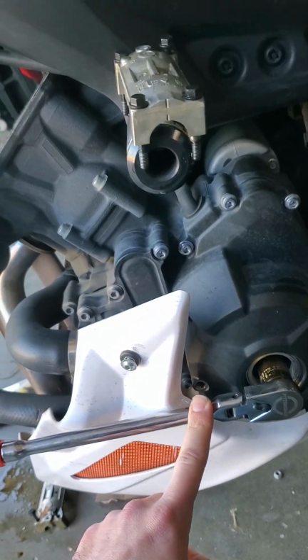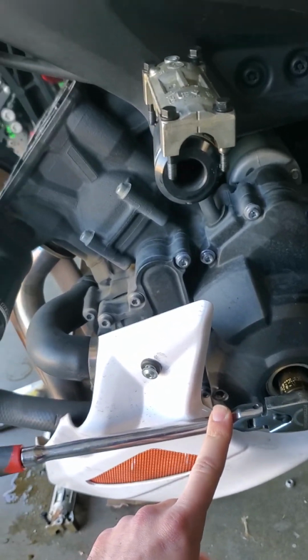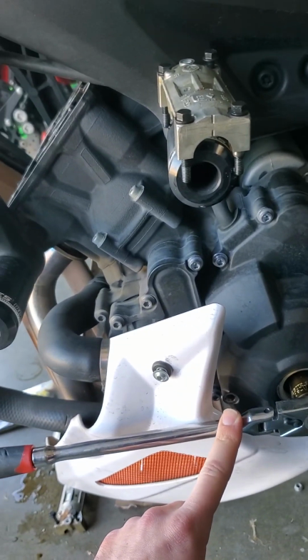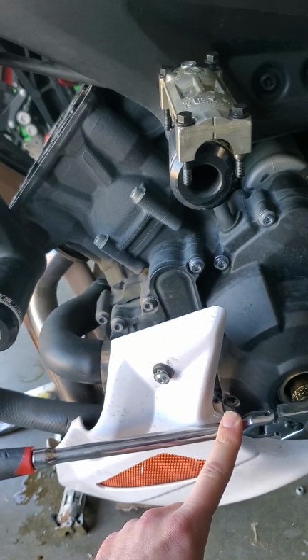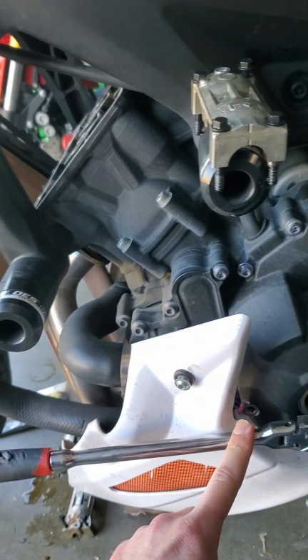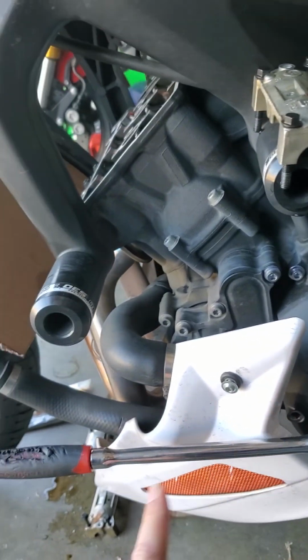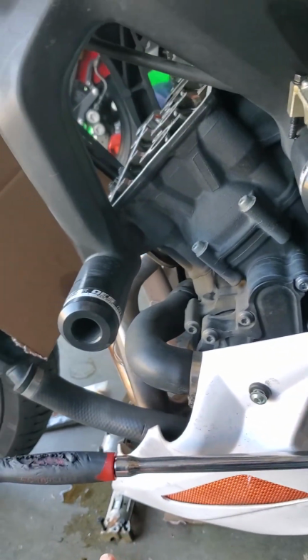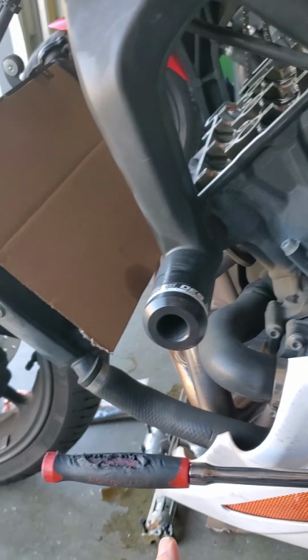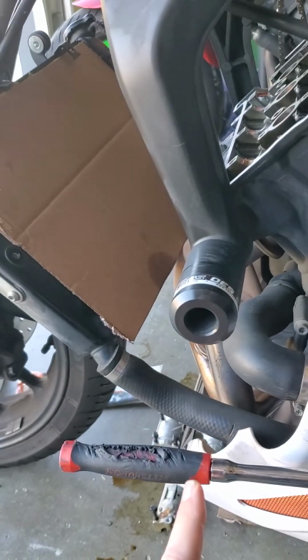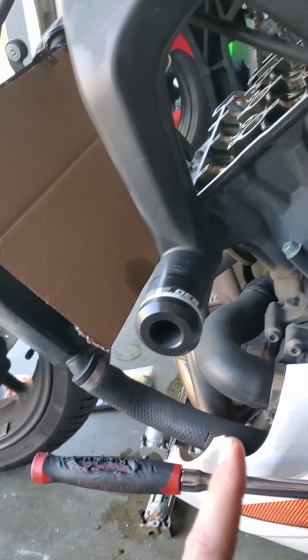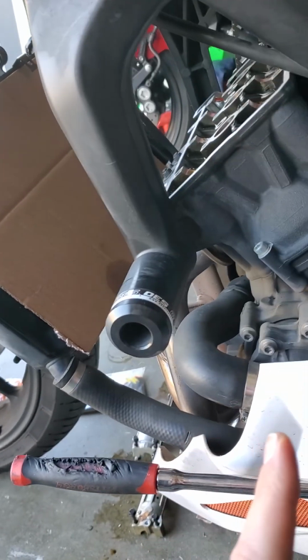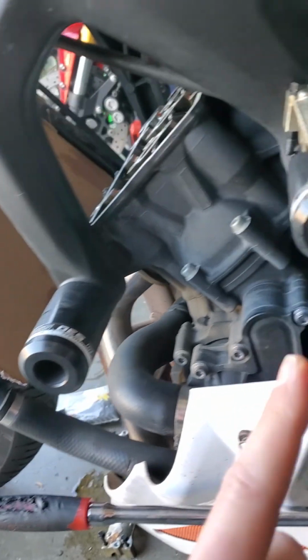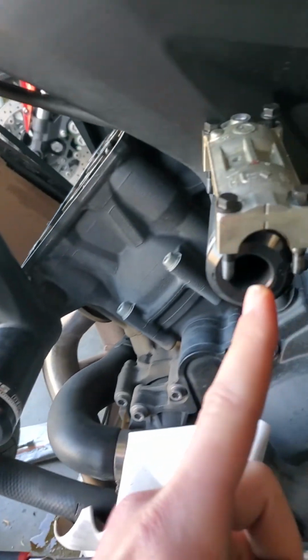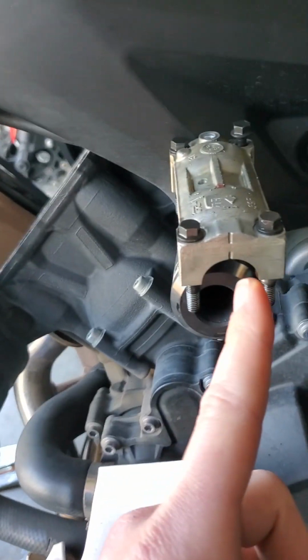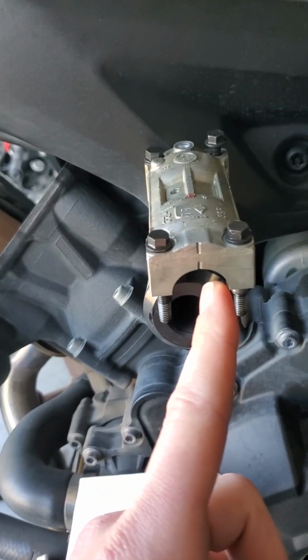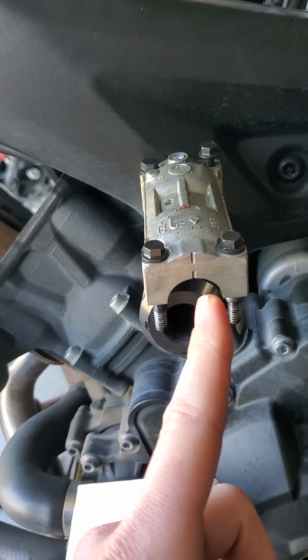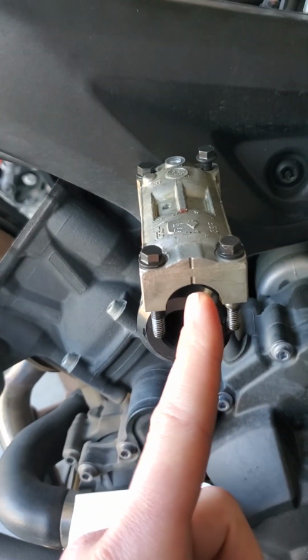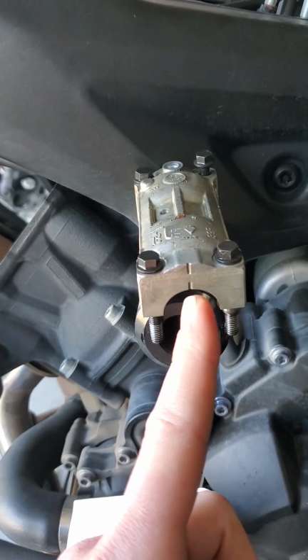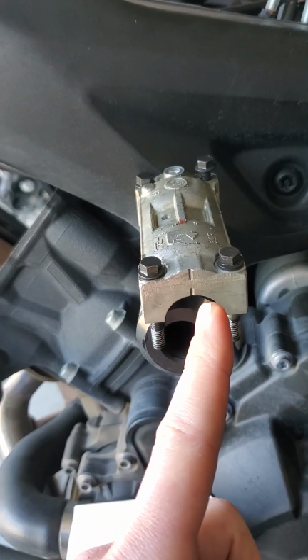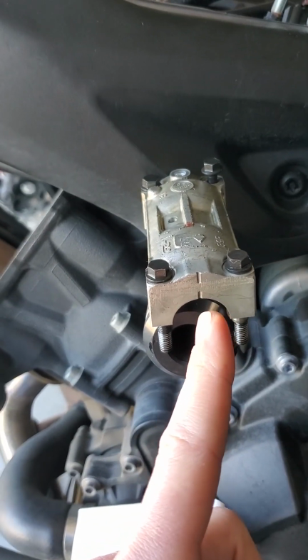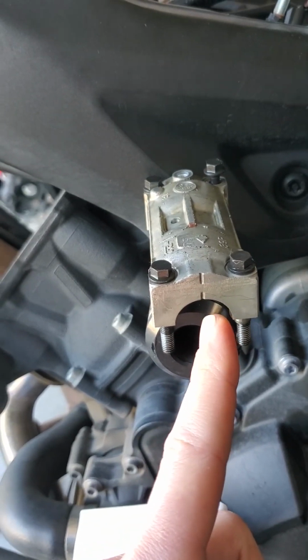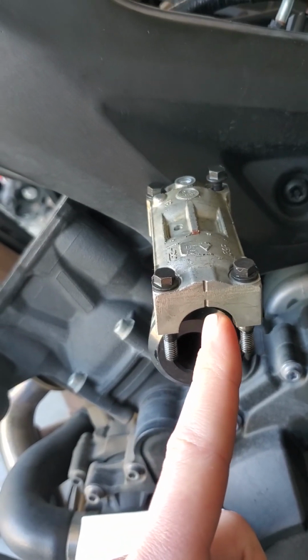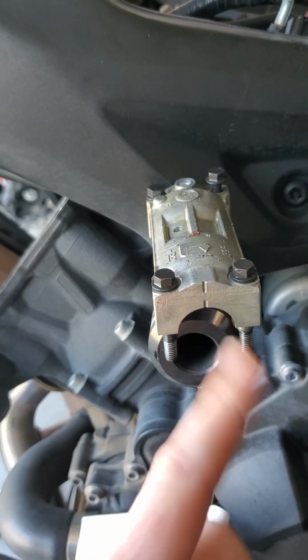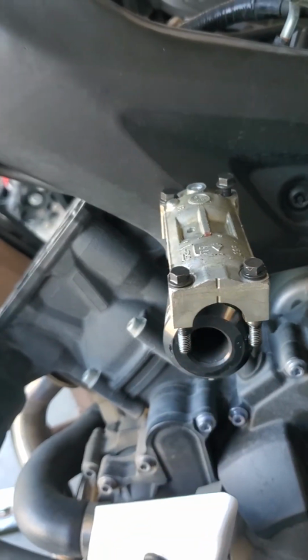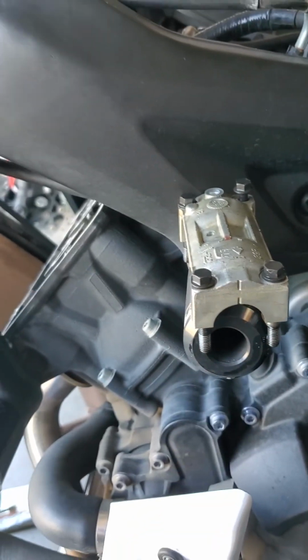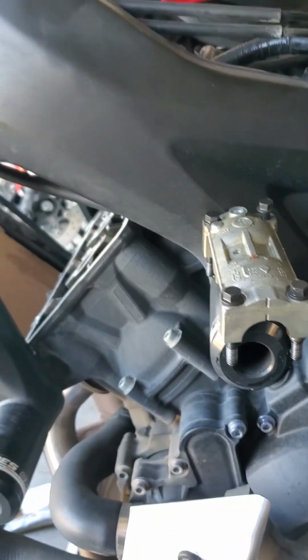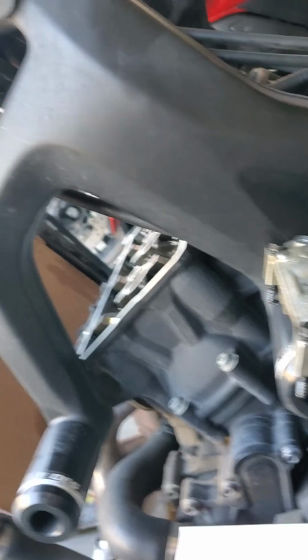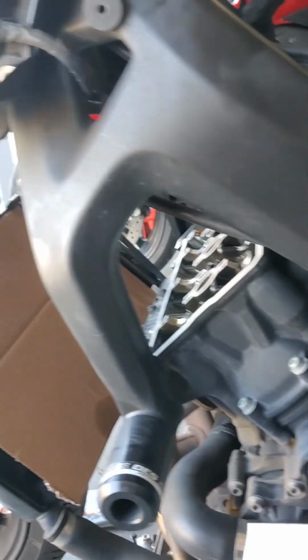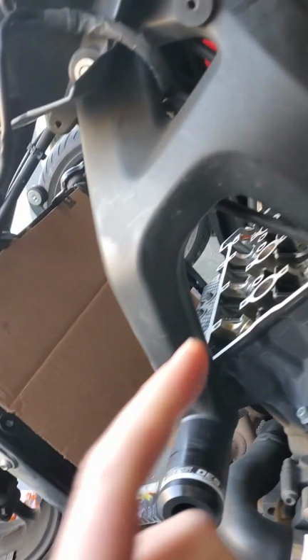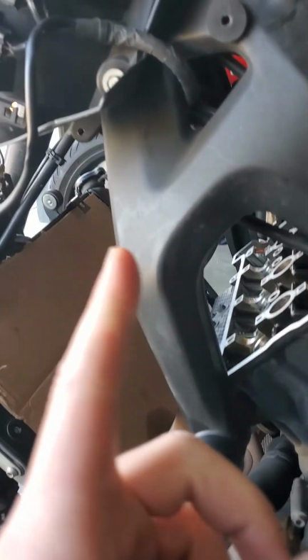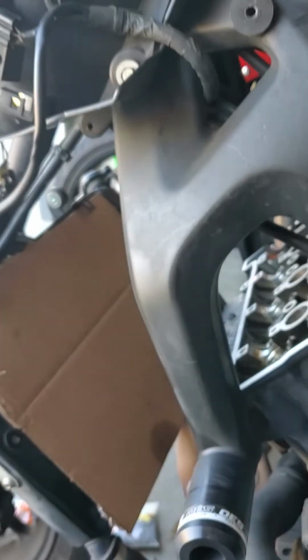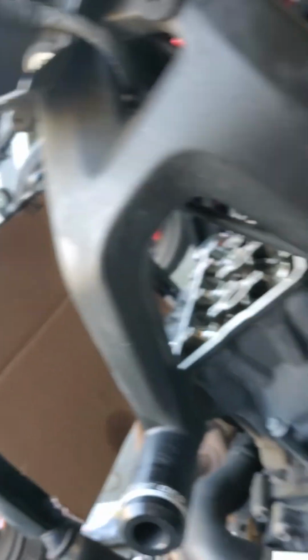Make sure your dots on your intake and exhaust cams line up with the cam caps dashes, and you'll know that everything's at 125 degrees before top dead center.